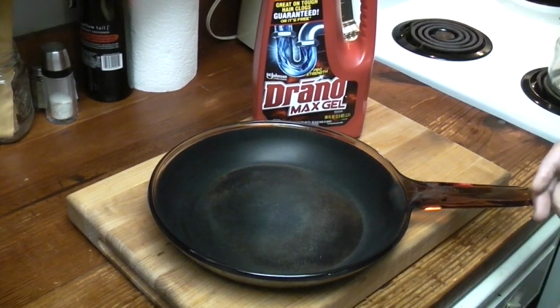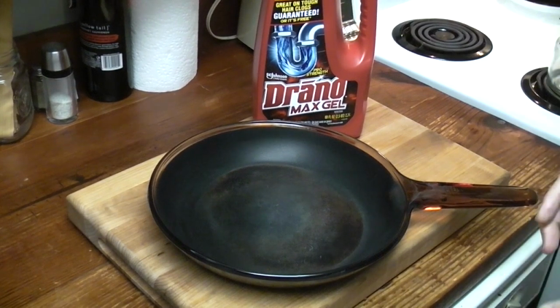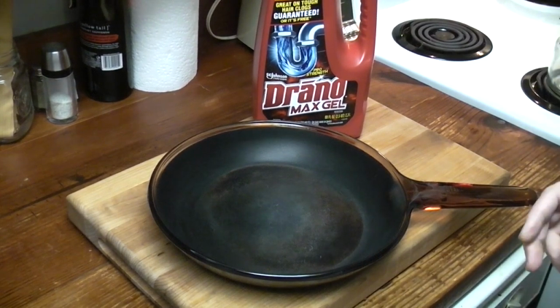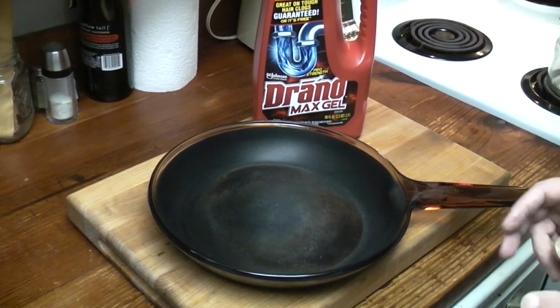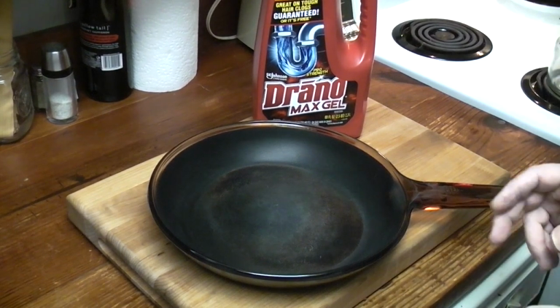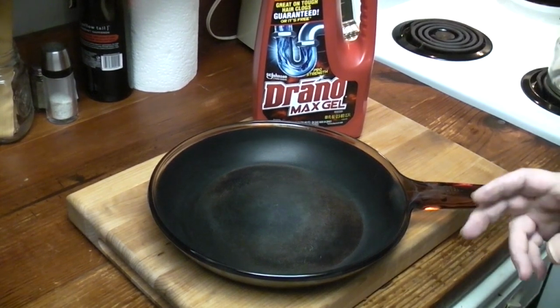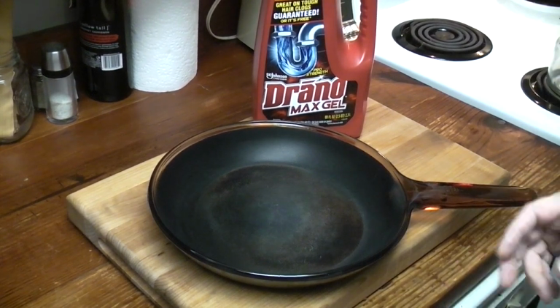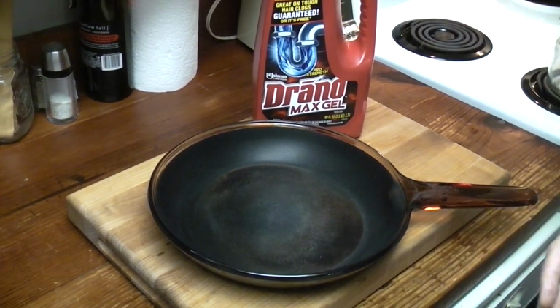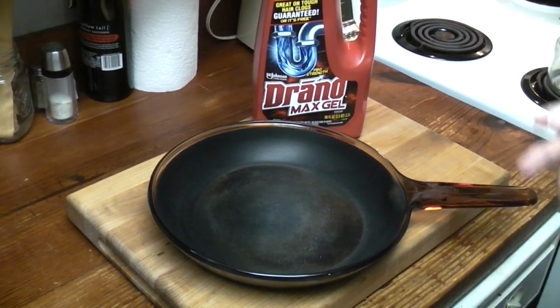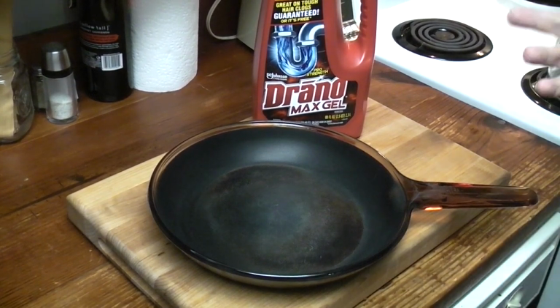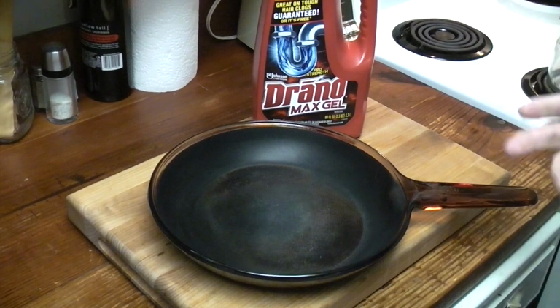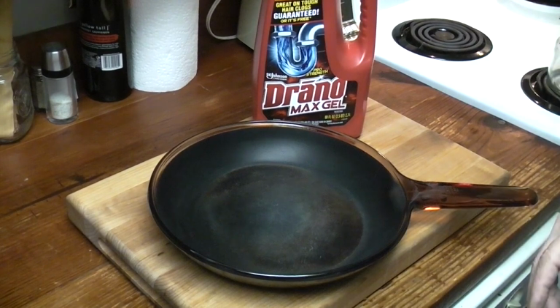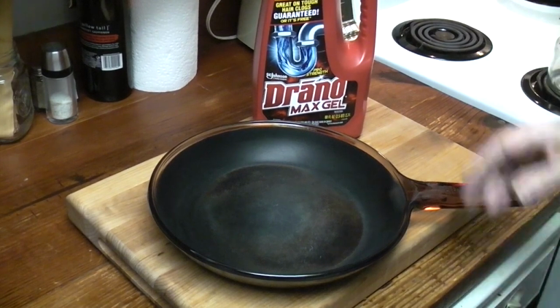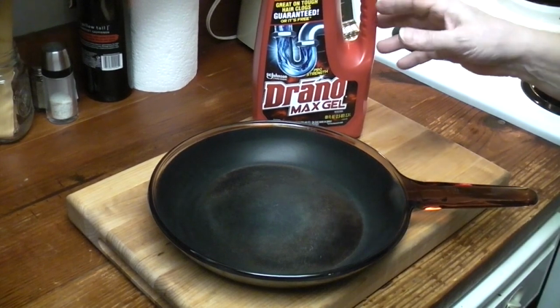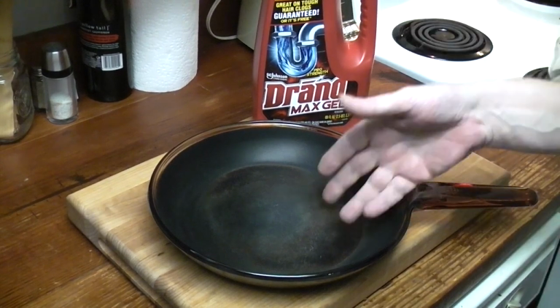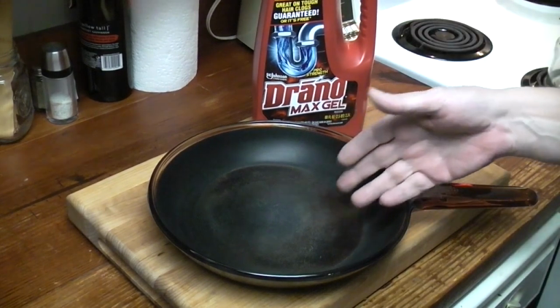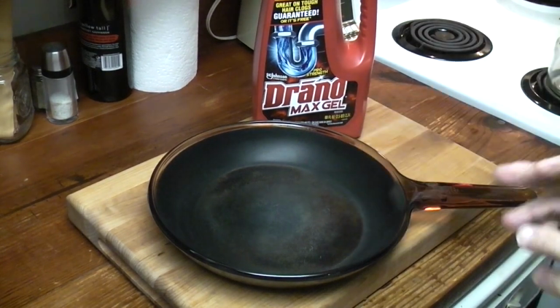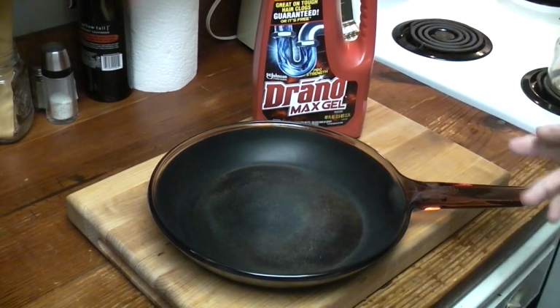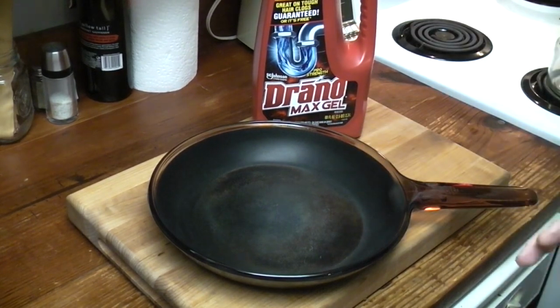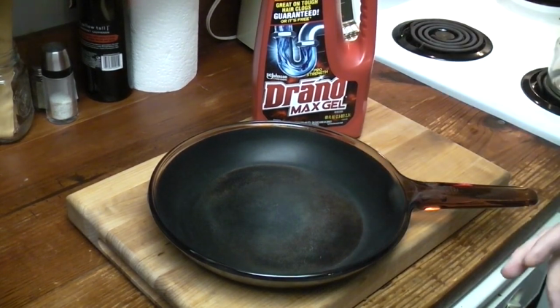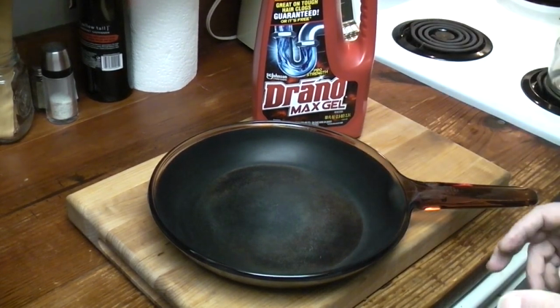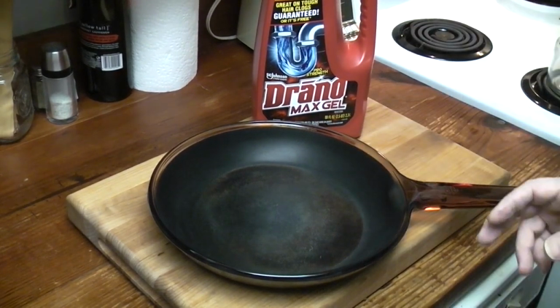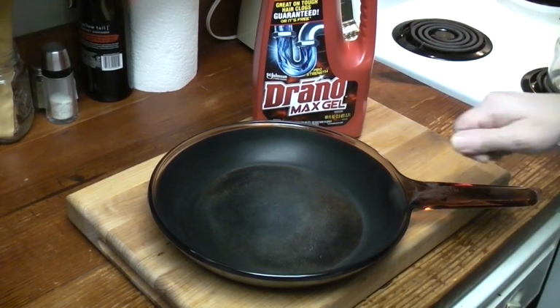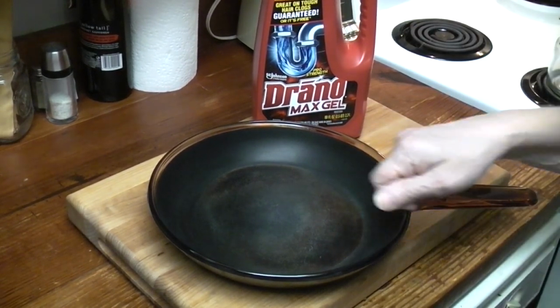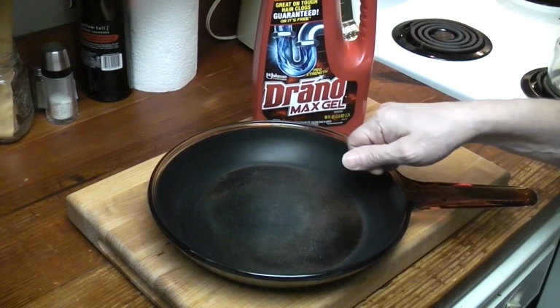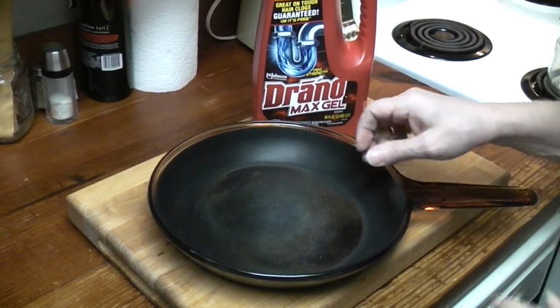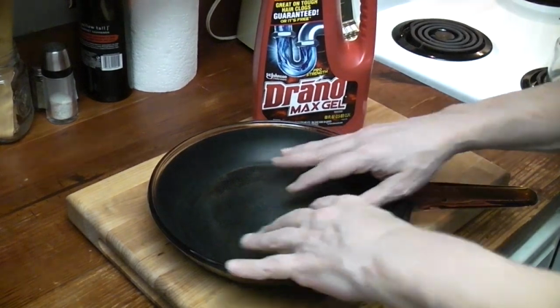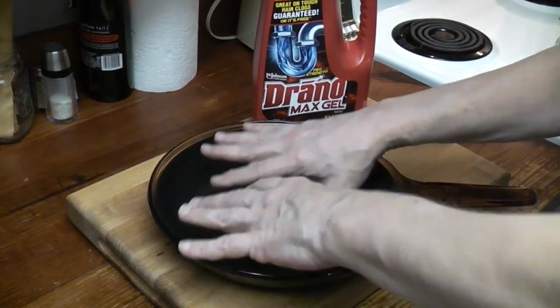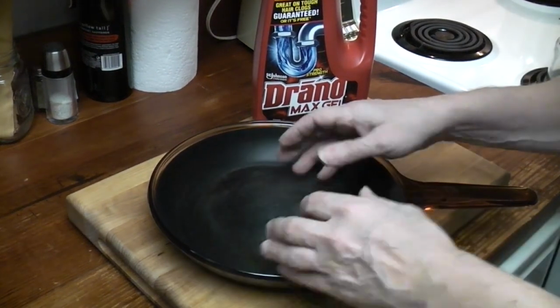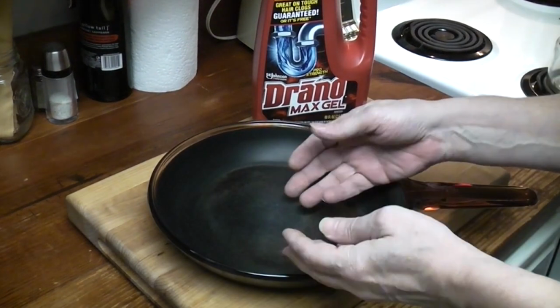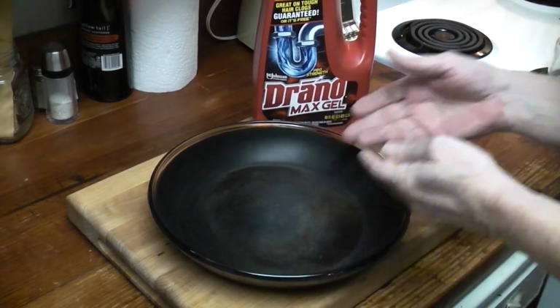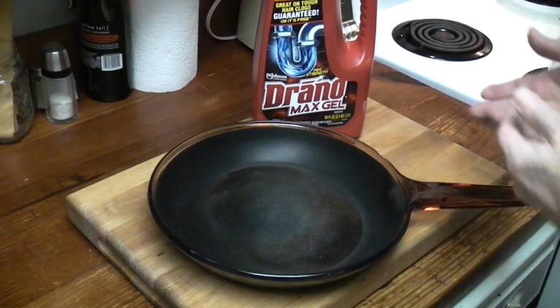At the very bottom, someone shows a picture of their piece. They're ecstatic! They said they poured the Drano in, let it sit for a week, and then went to scrub it out, and this whole thing came out as a sheet.